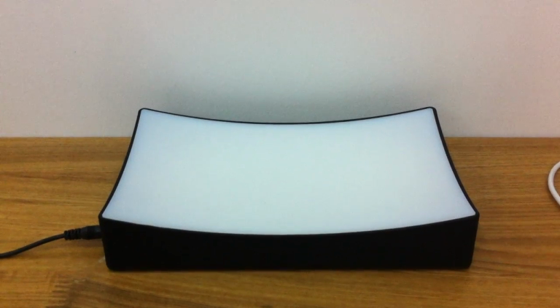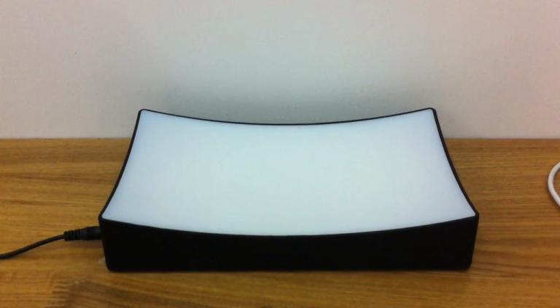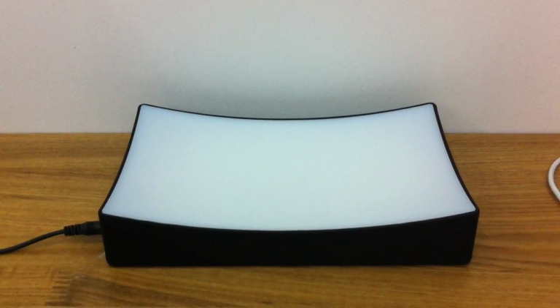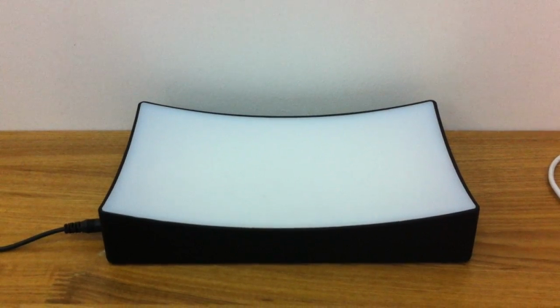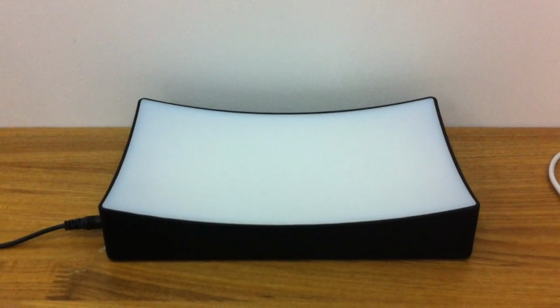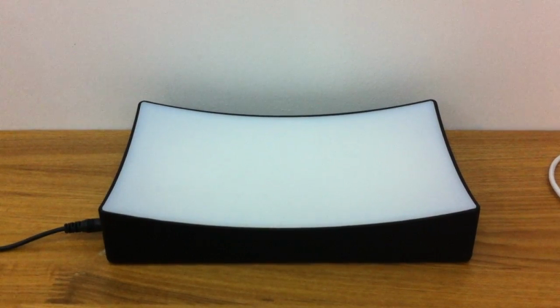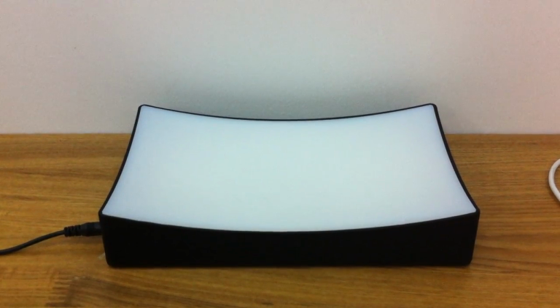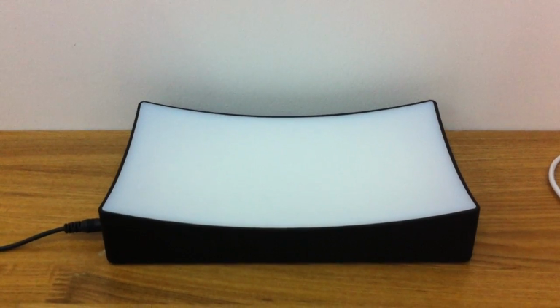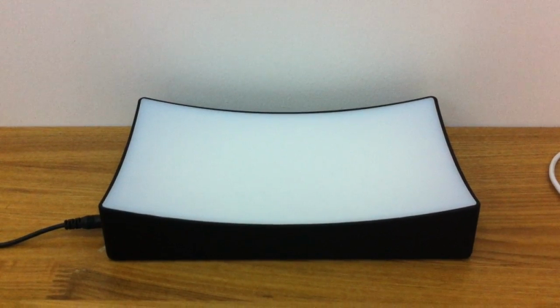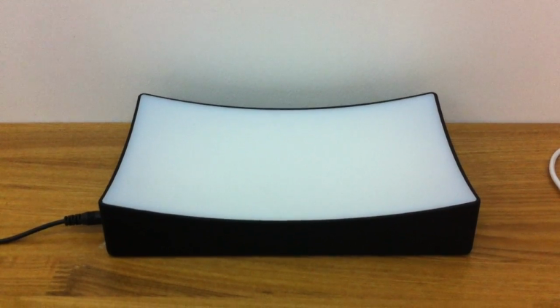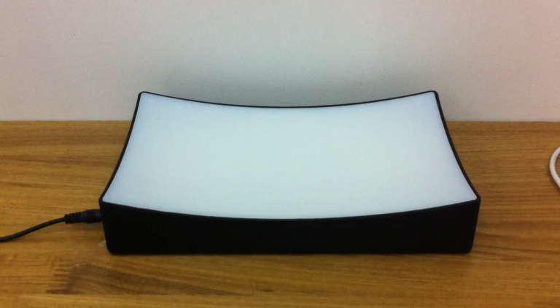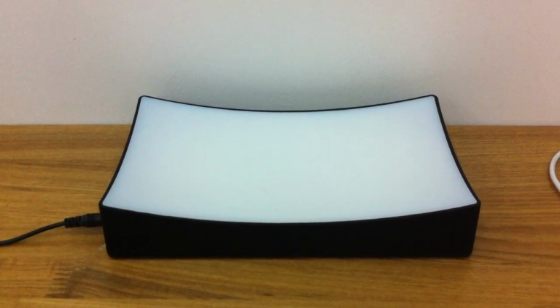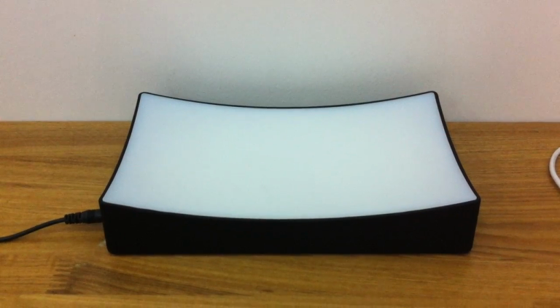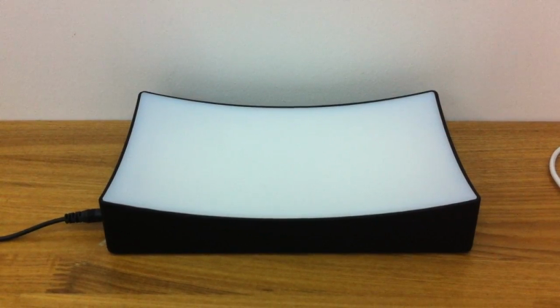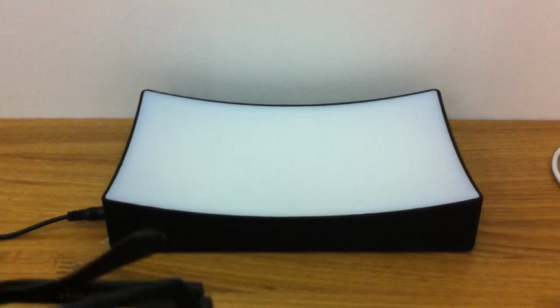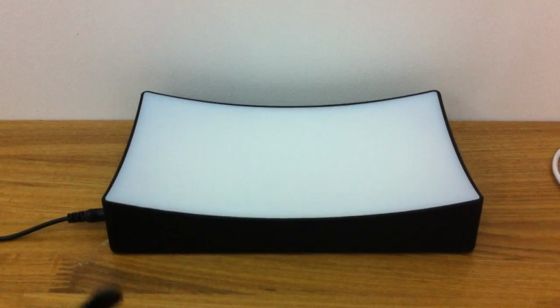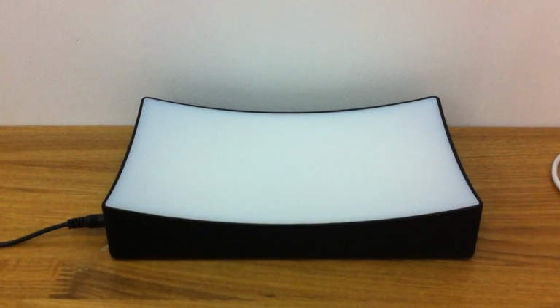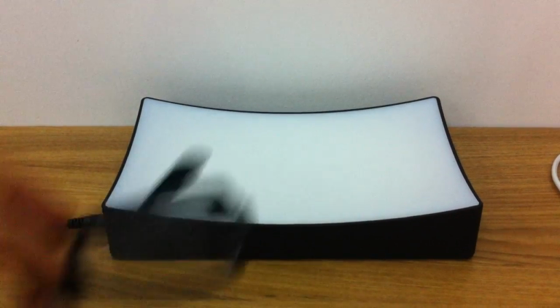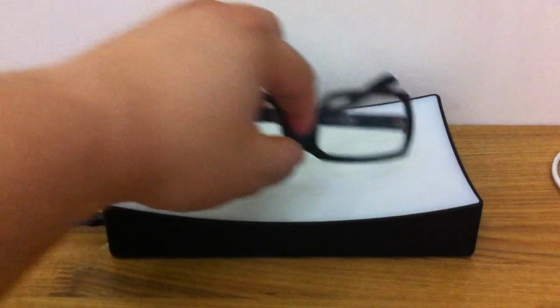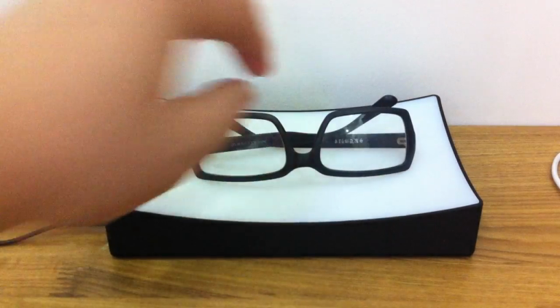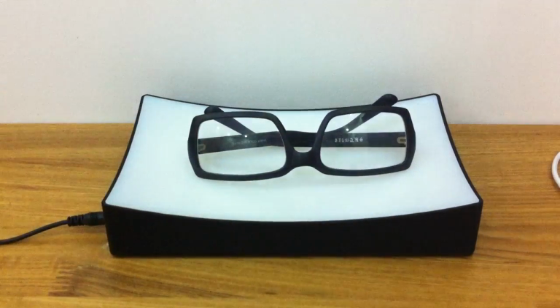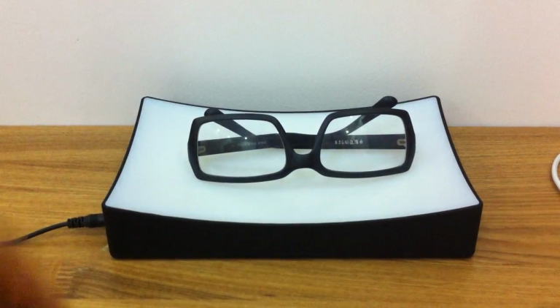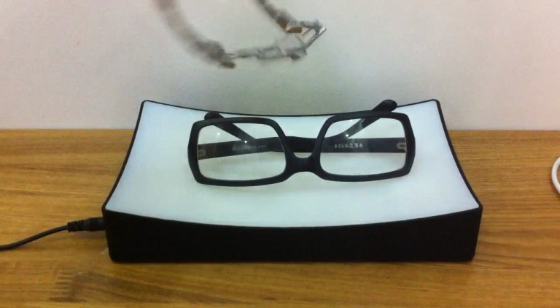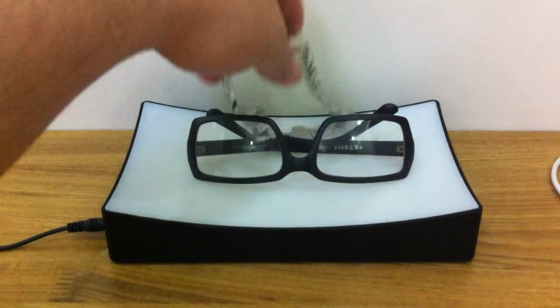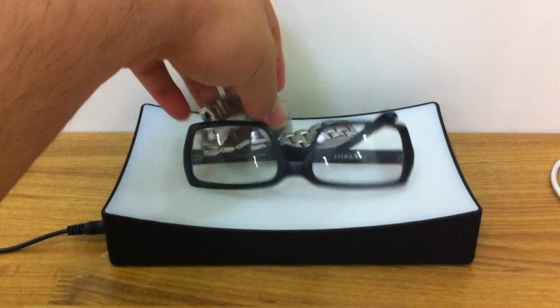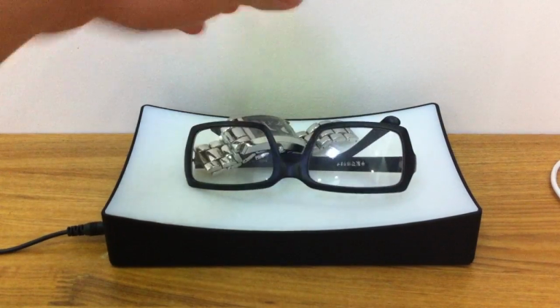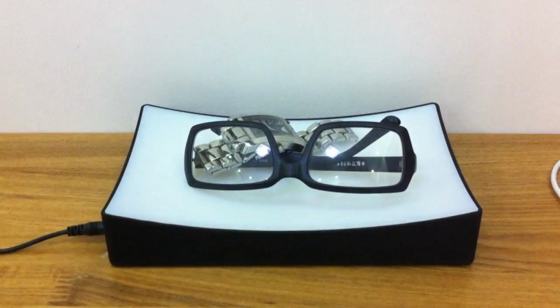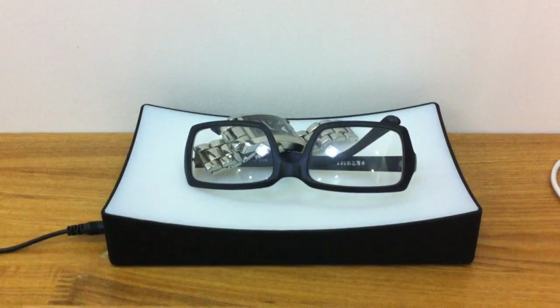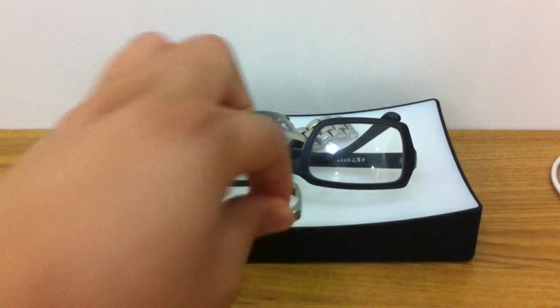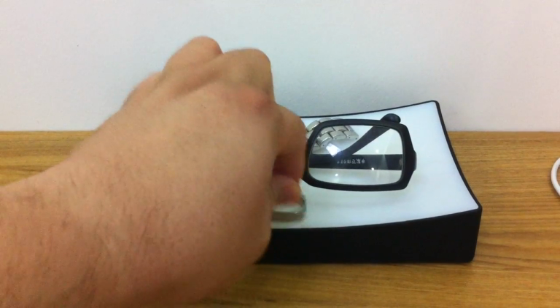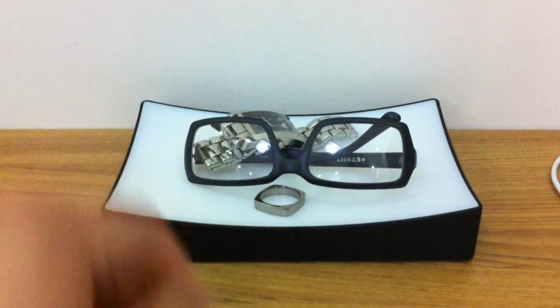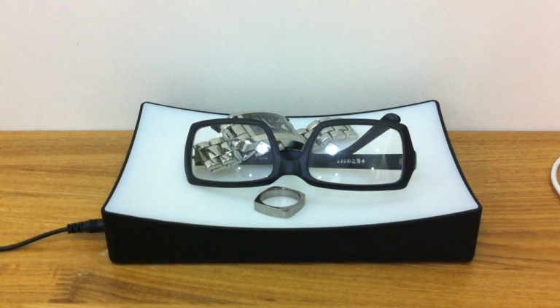Hi, welcome to verygoodproducts.com. This is one of our new products — the Magic Tray Lamp, which you put beside your bed. You can put your stuff on top before you go to sleep at night. Just to demonstrate how it works...